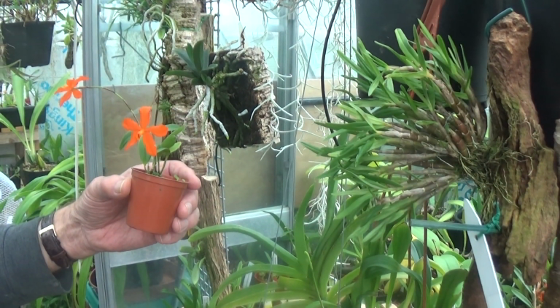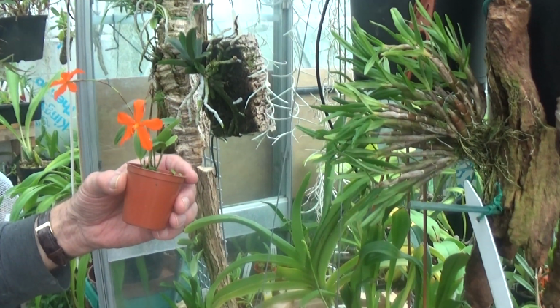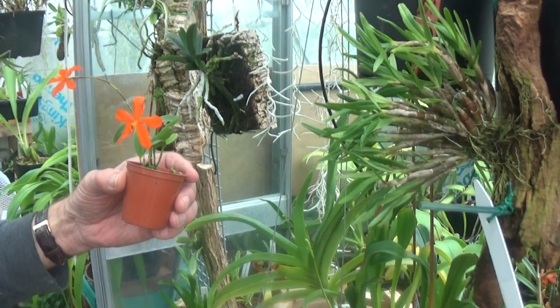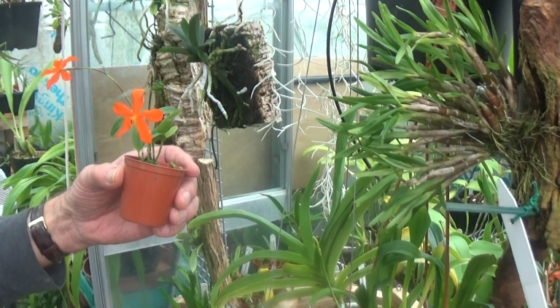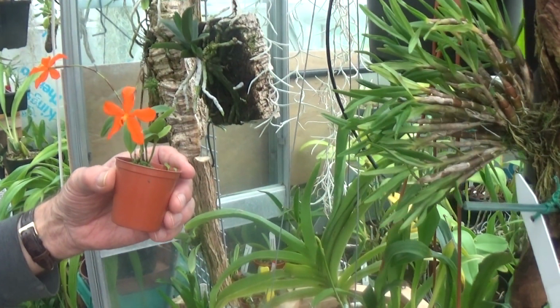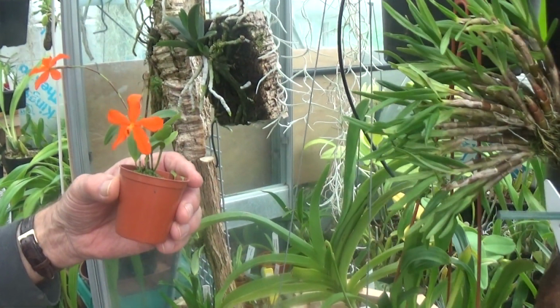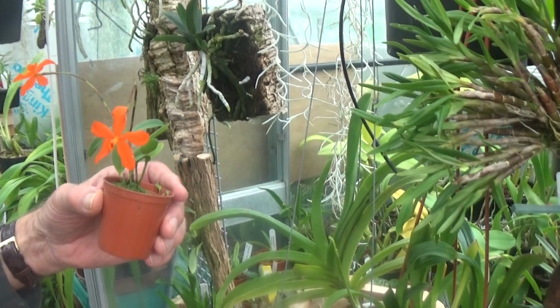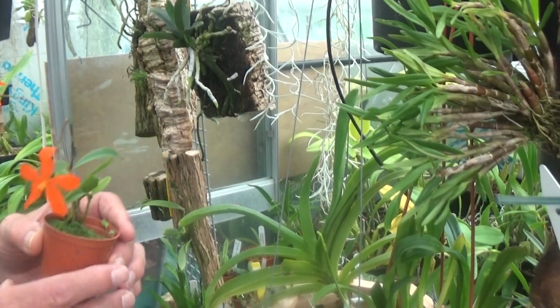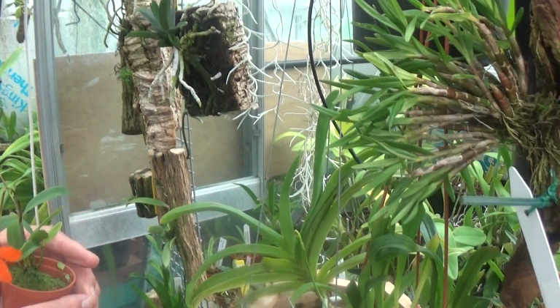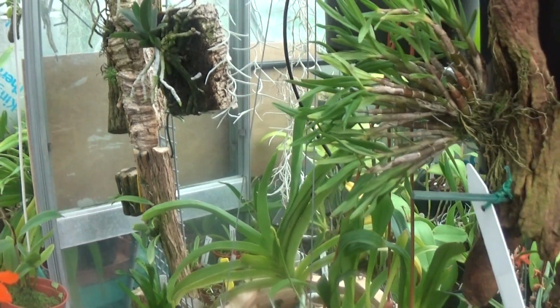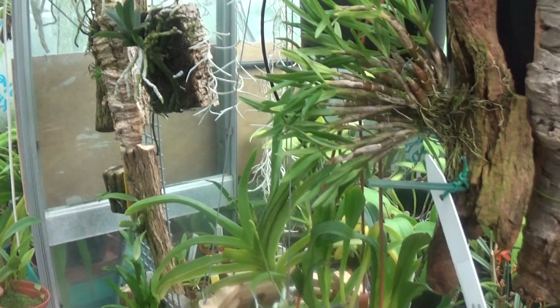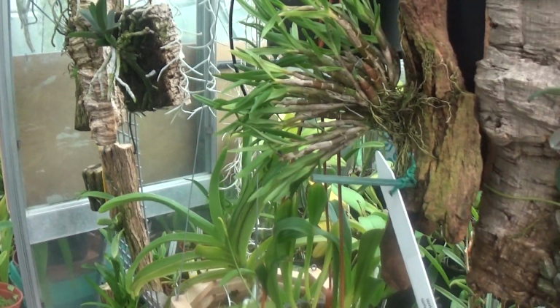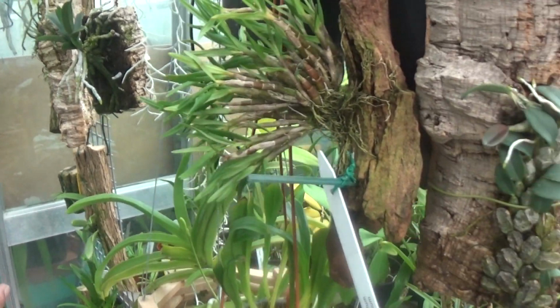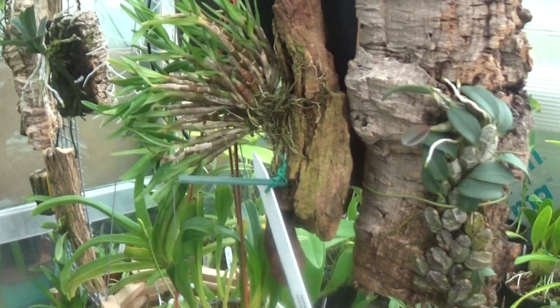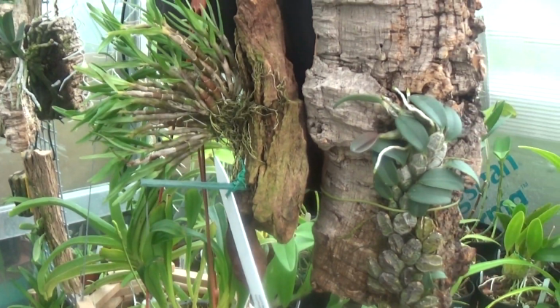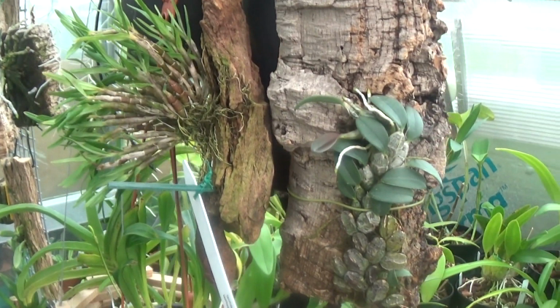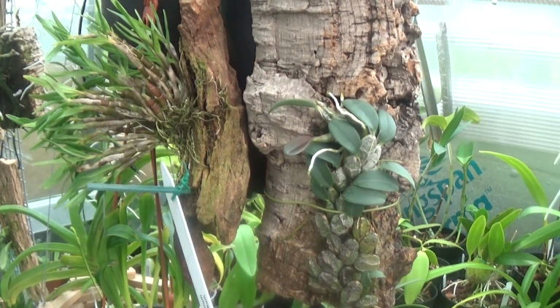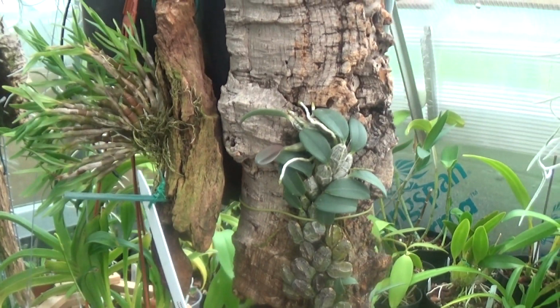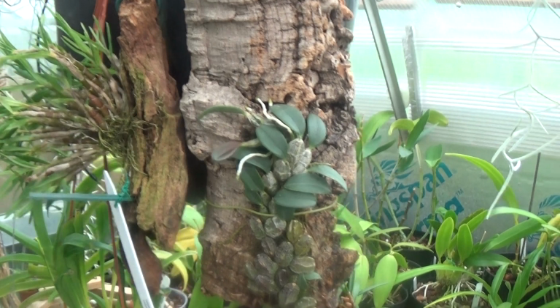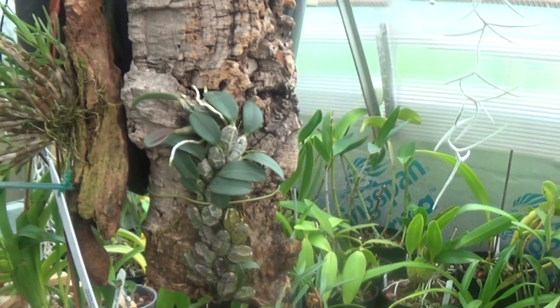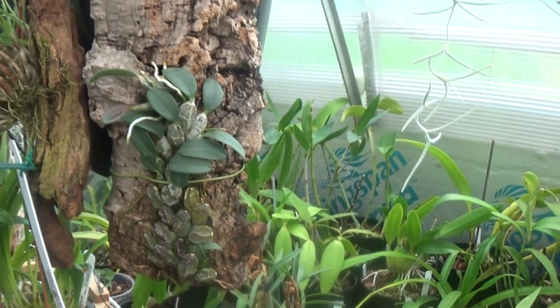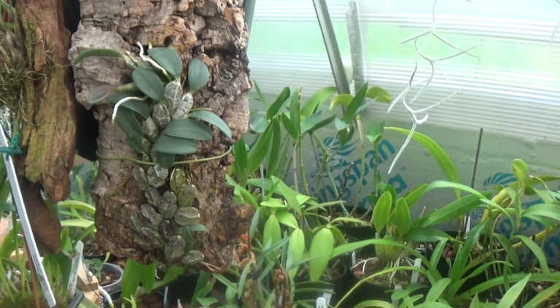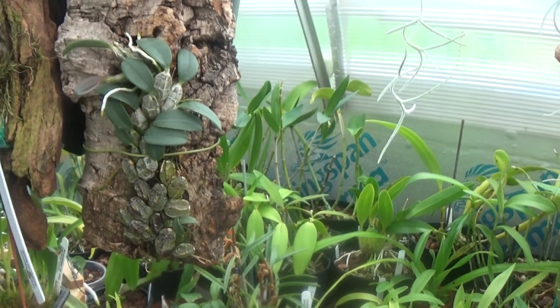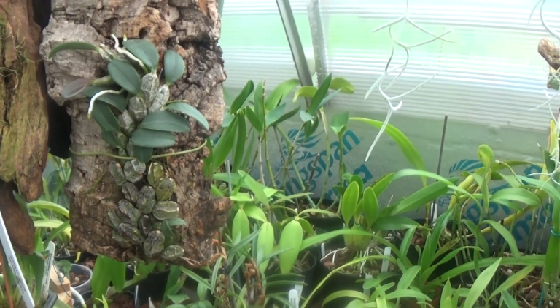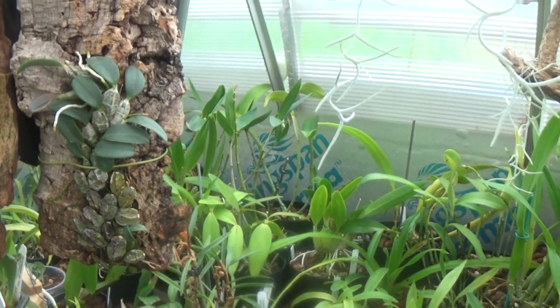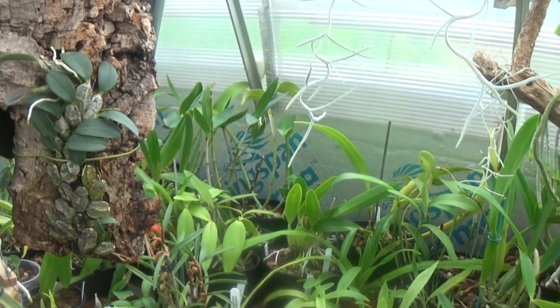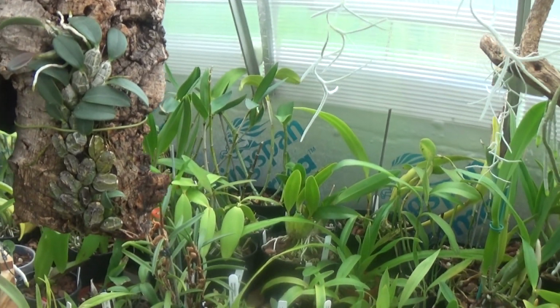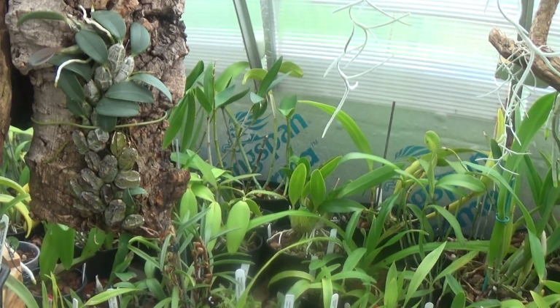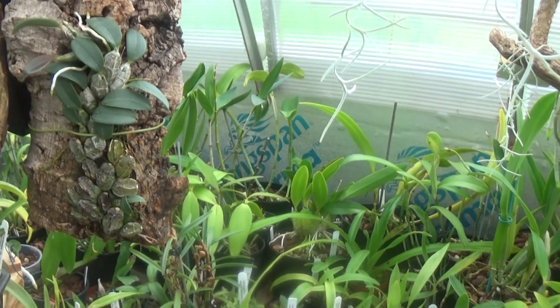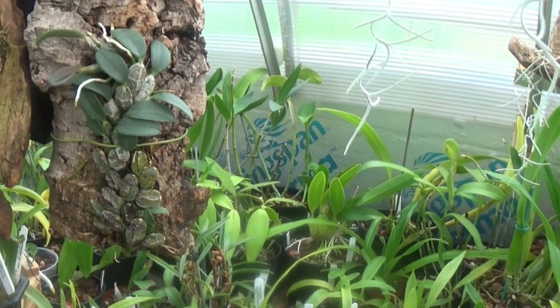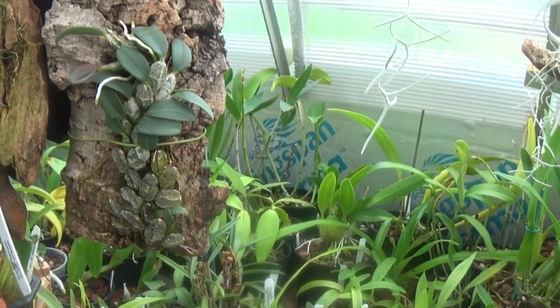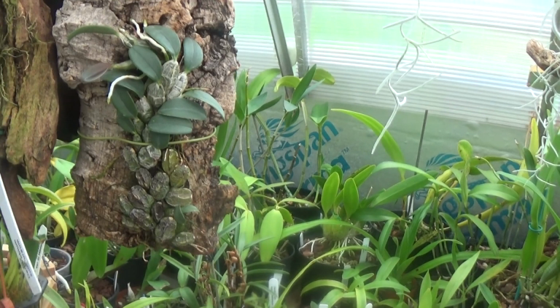Well, beauty is in the eye of the beholder, David. I took the label out for sure and haven't put it back in. Now what are these you've got mounted?